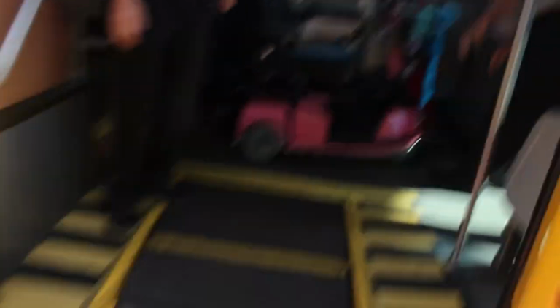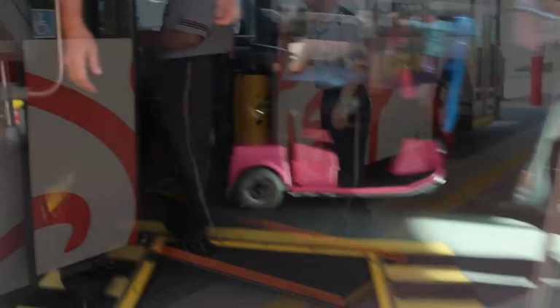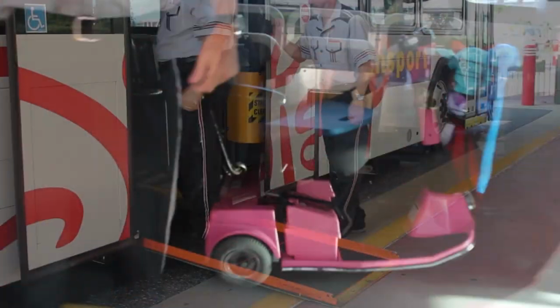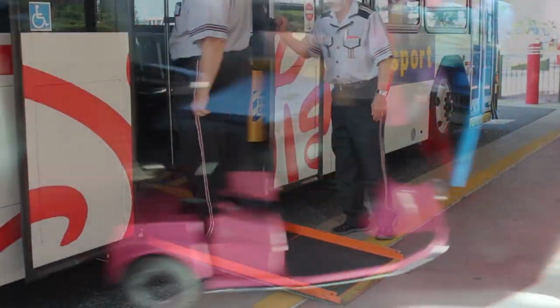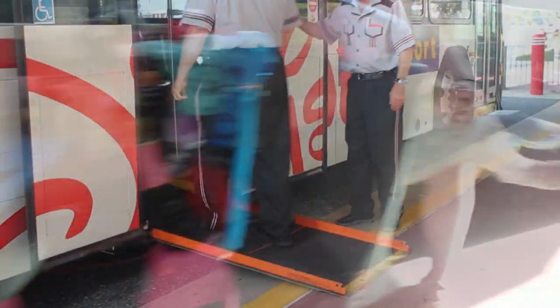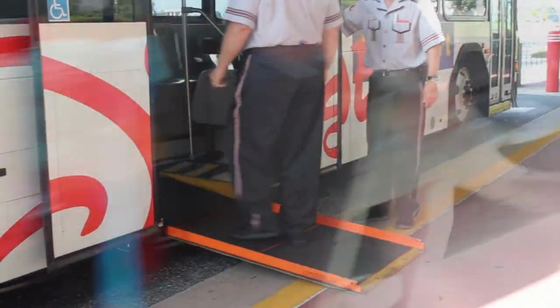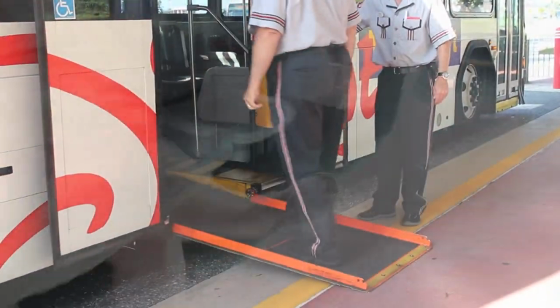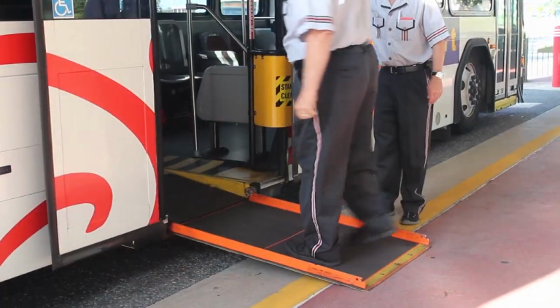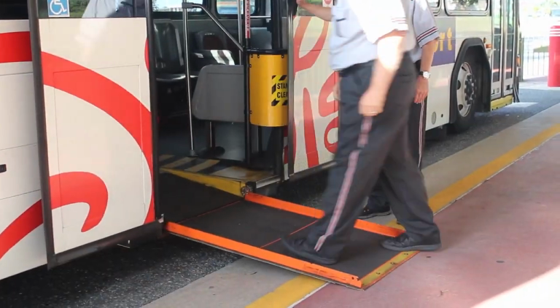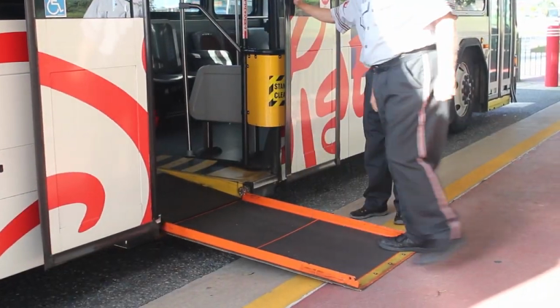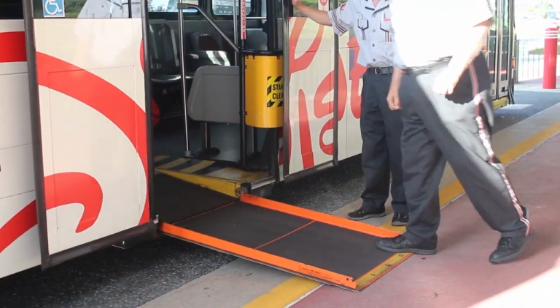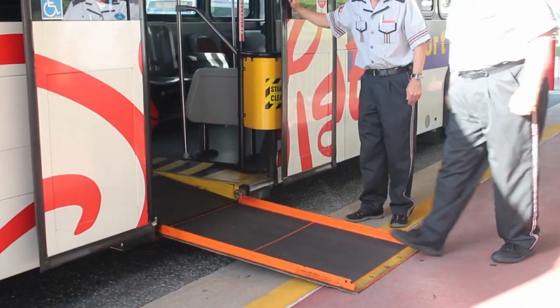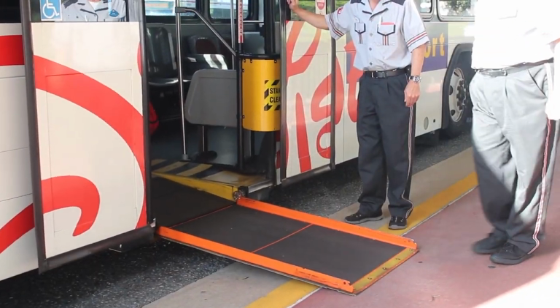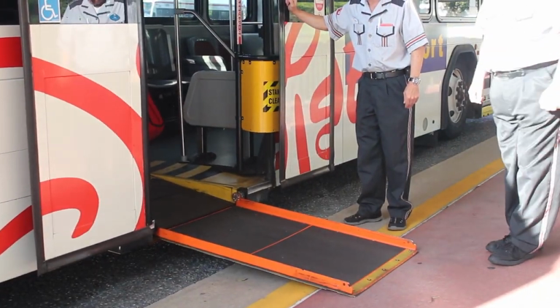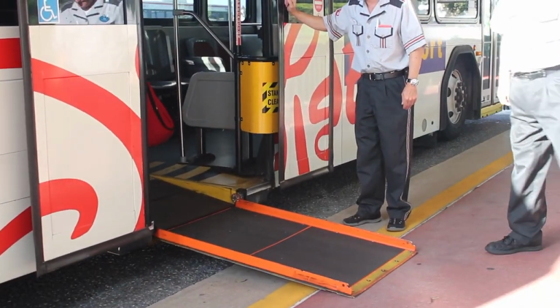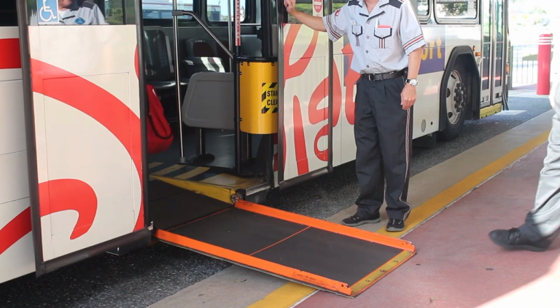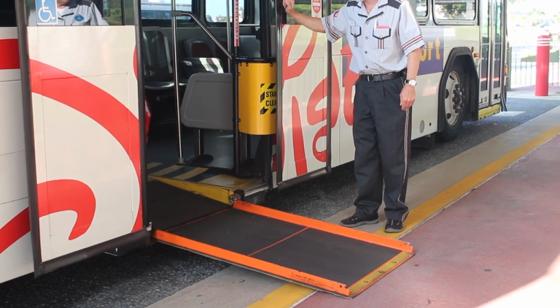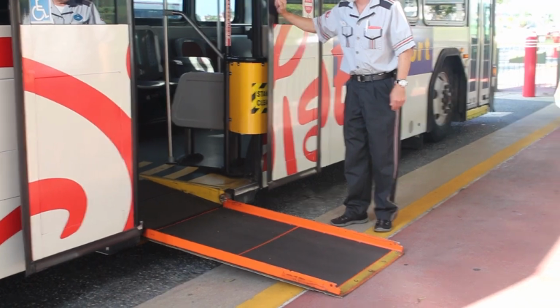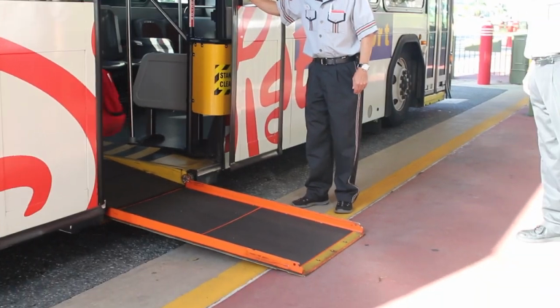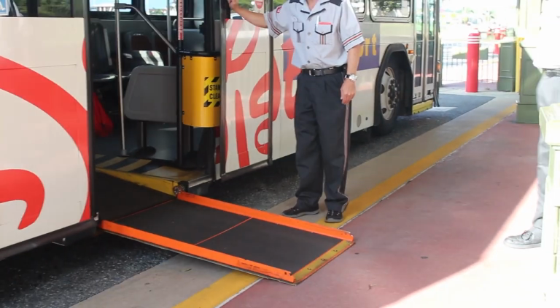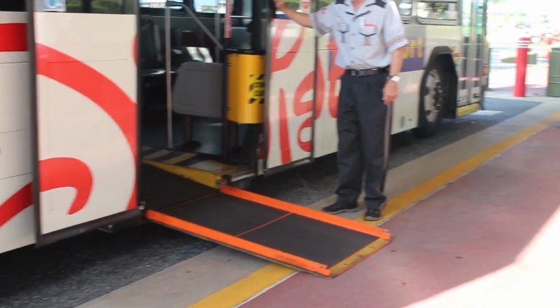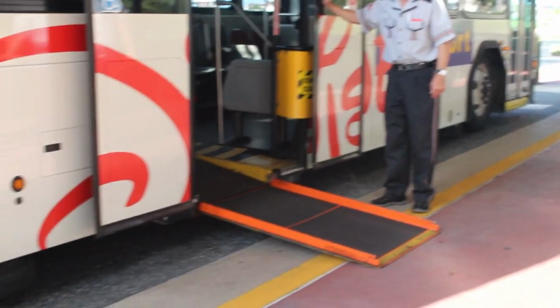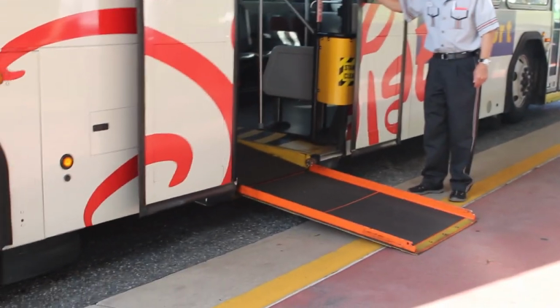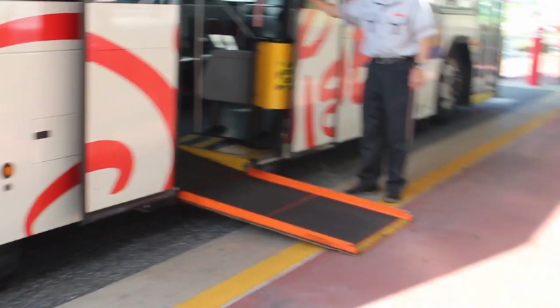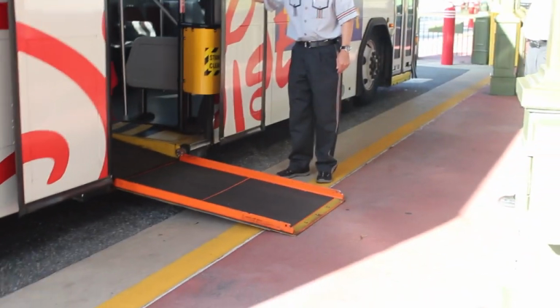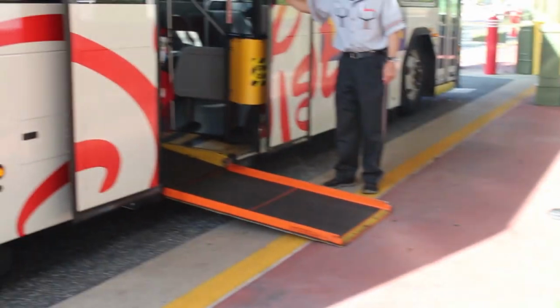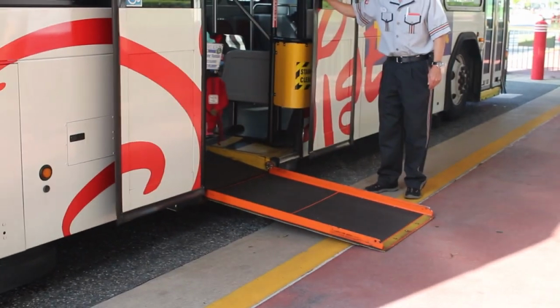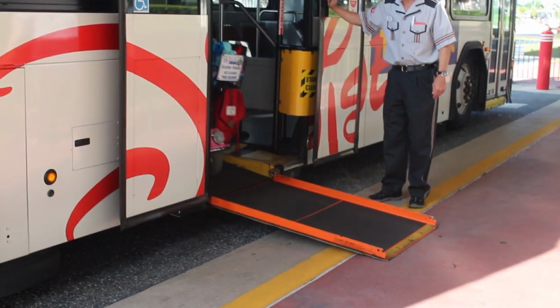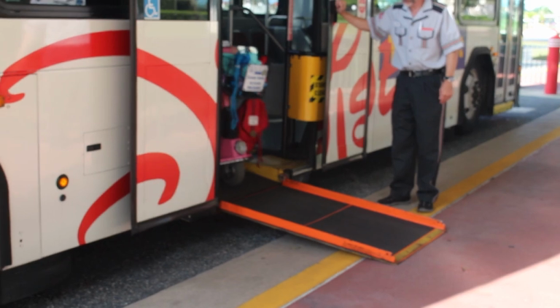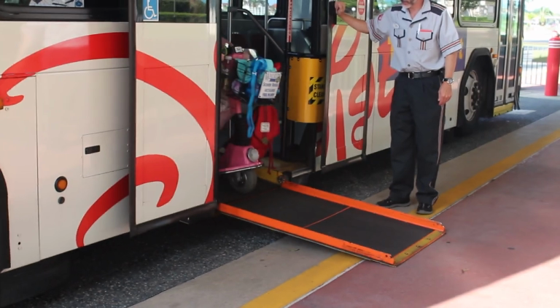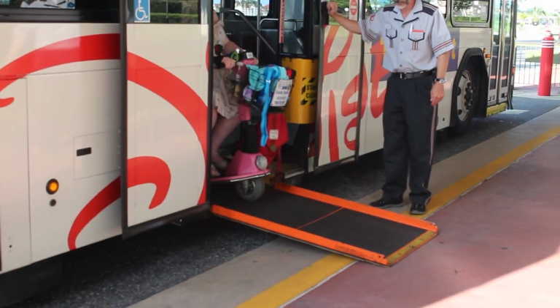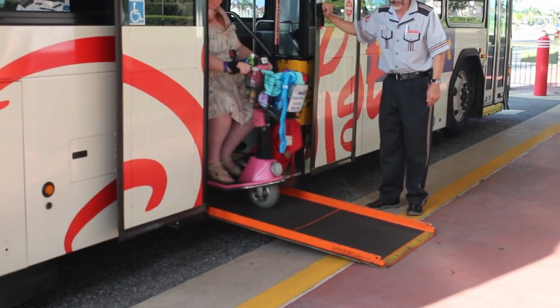You will be the last to get off the bus, and you will wait until they give you the go-ahead. This is important — they'll tell you to keep straight, so don't turn until you get off that ramp.